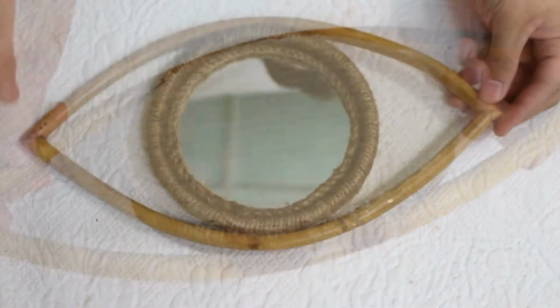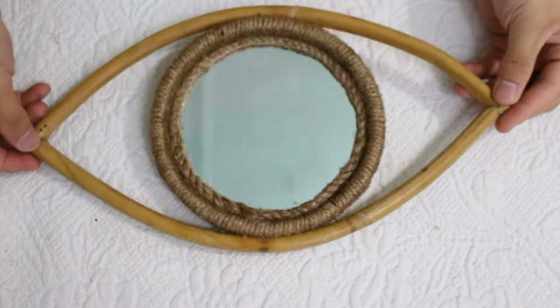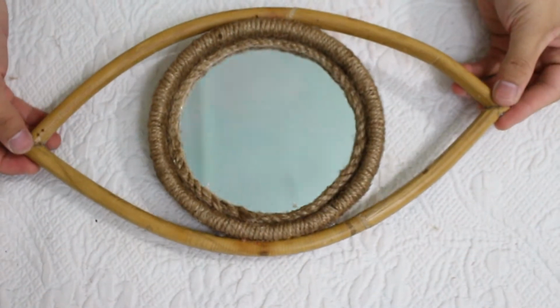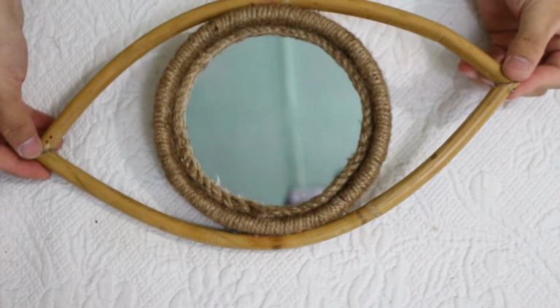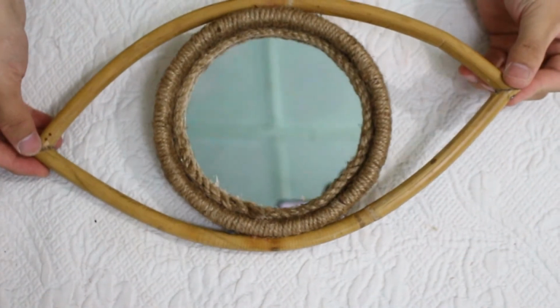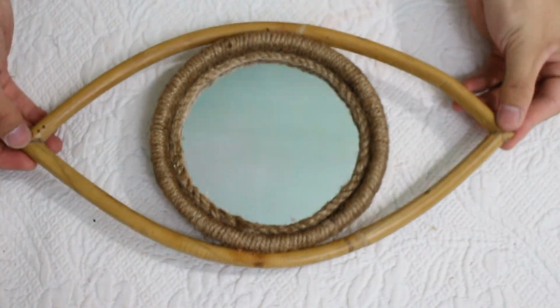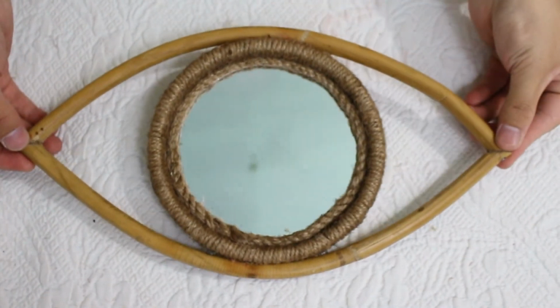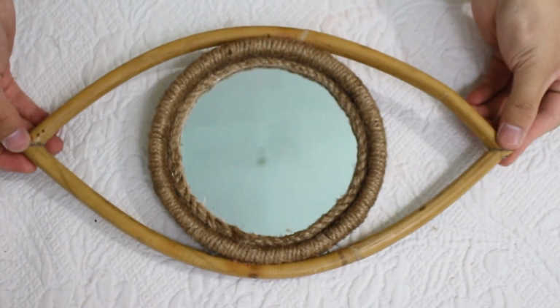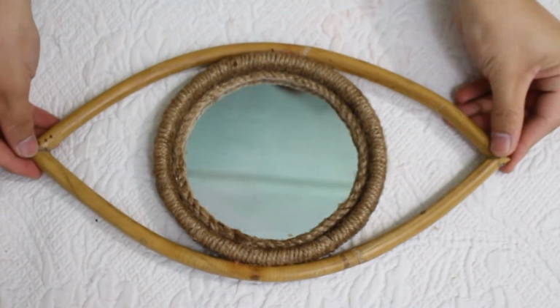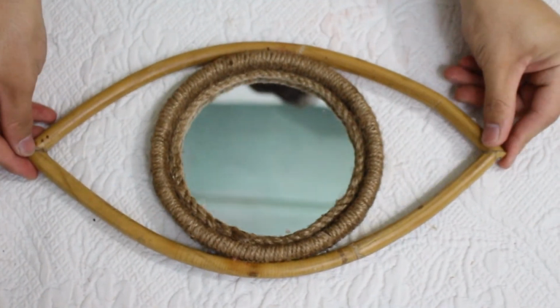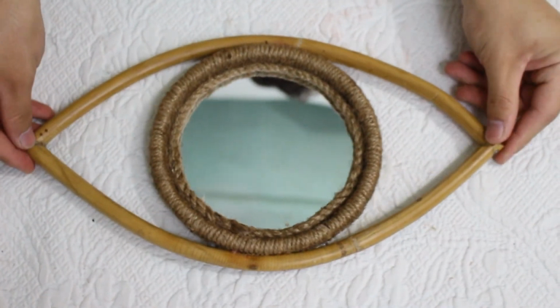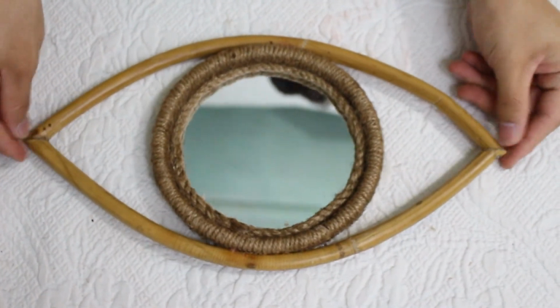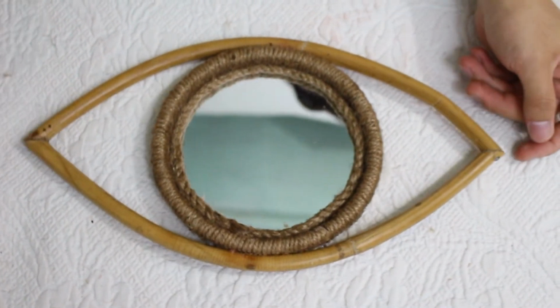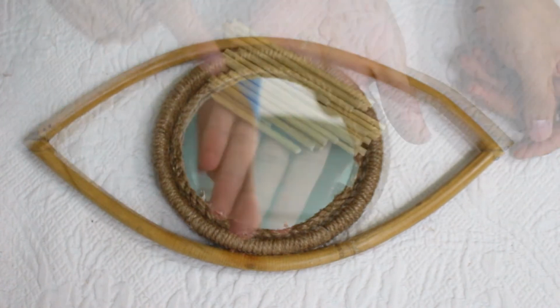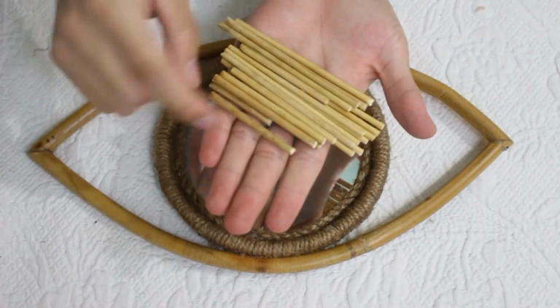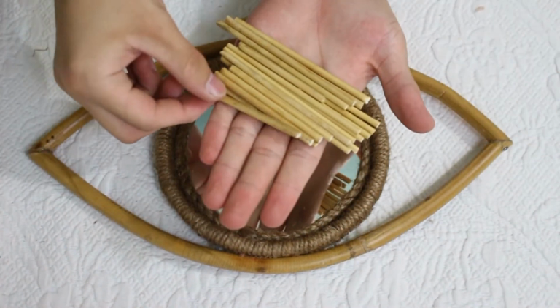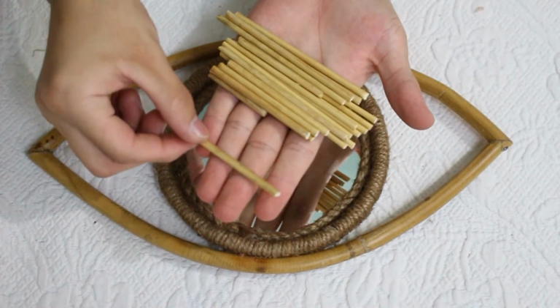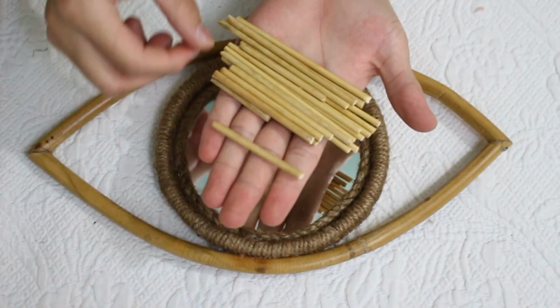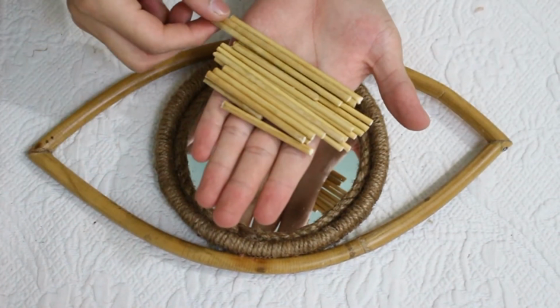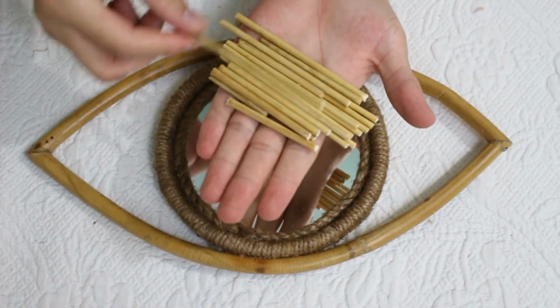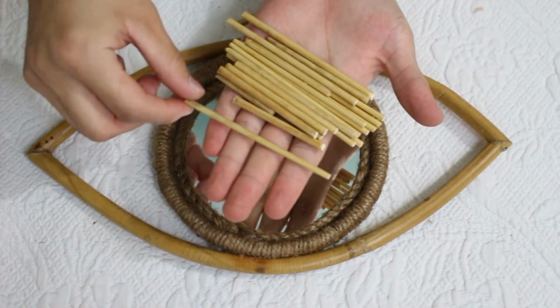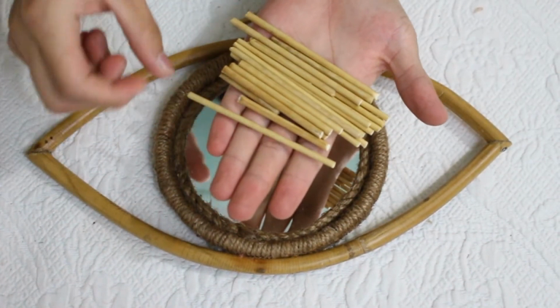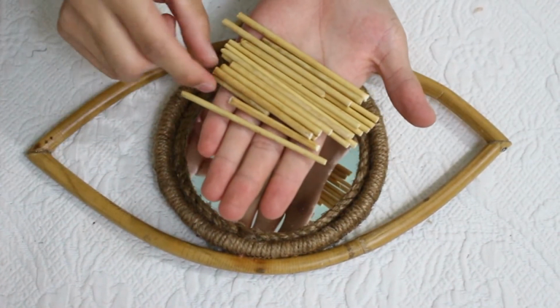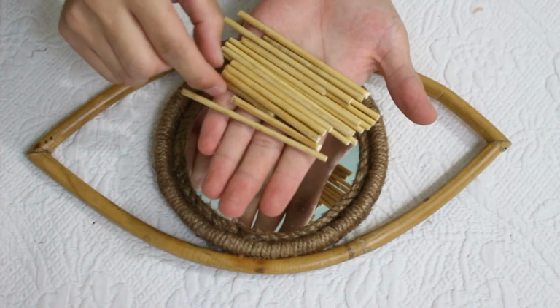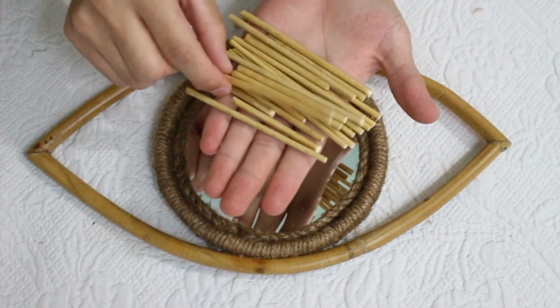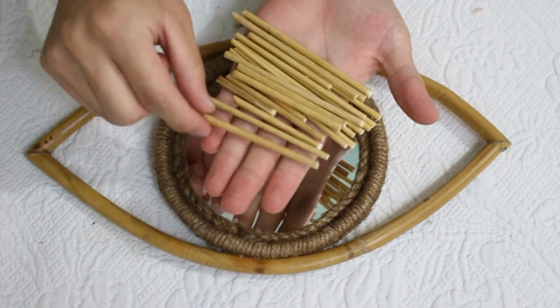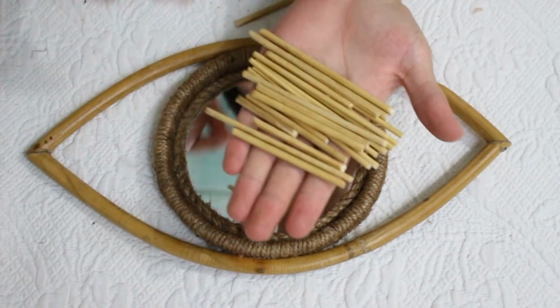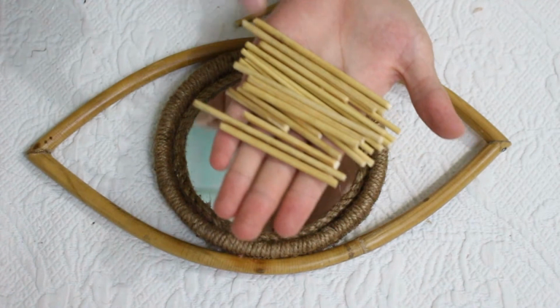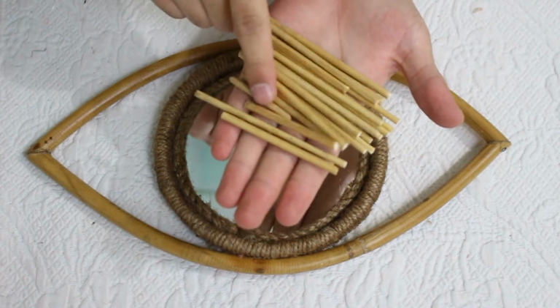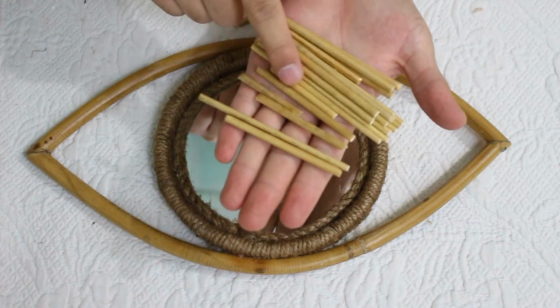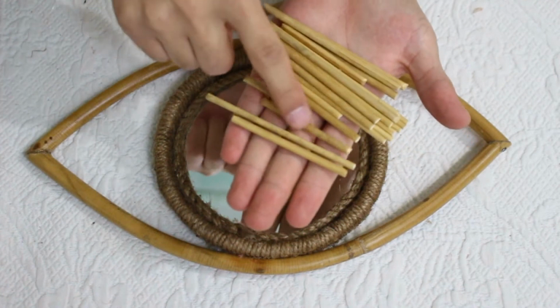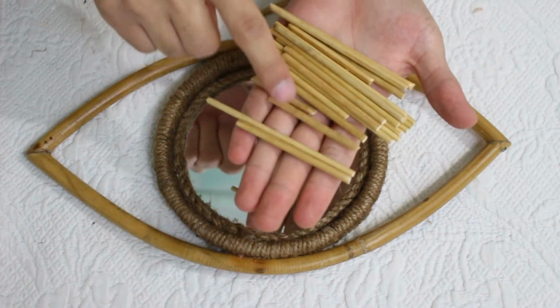Now it is completely dry and it will somehow look like this. I have got 4 different sizes of bamboo sticks and now we are just going to make its lashes.